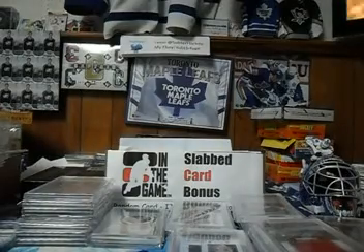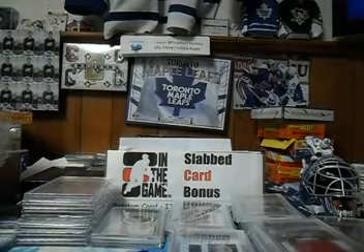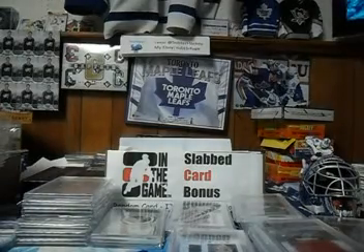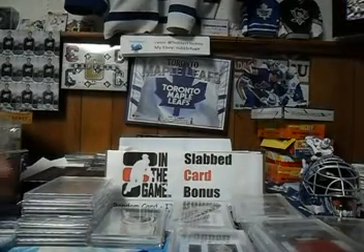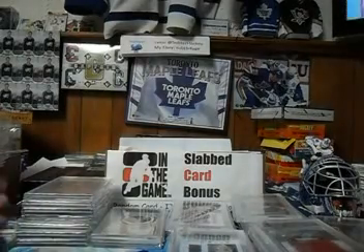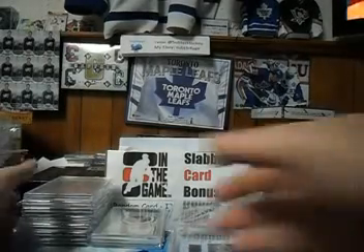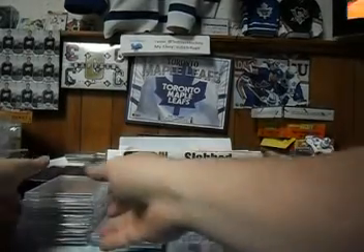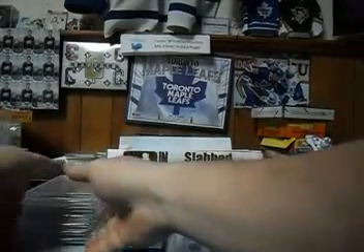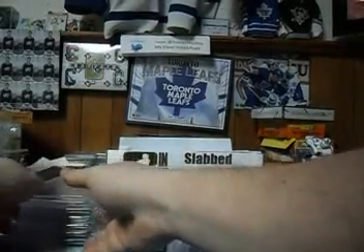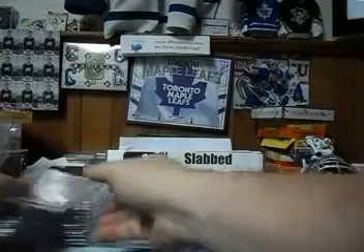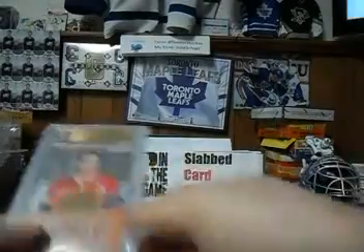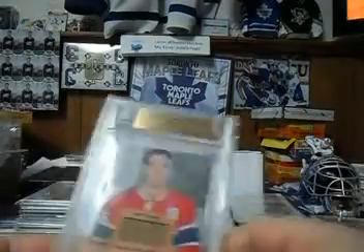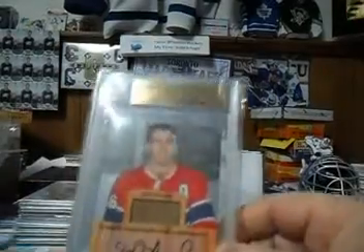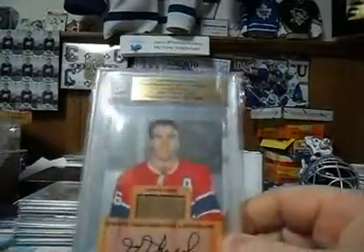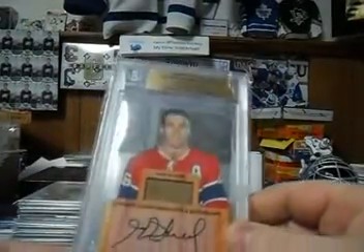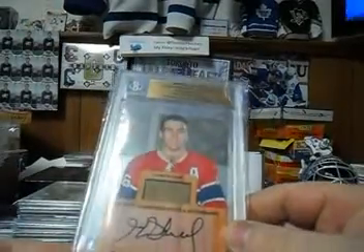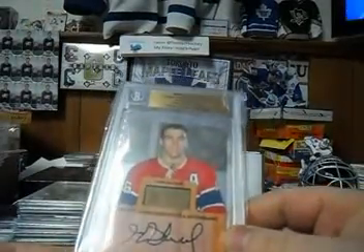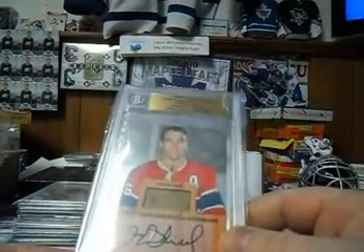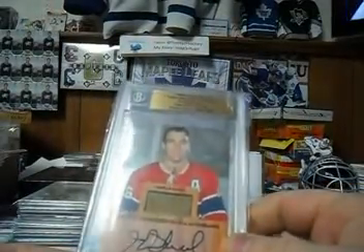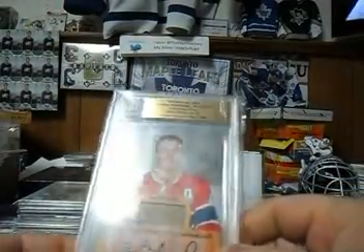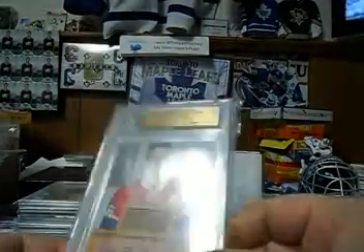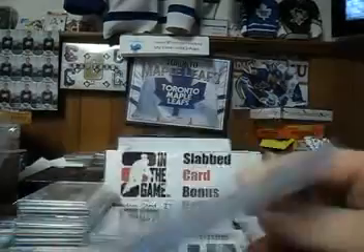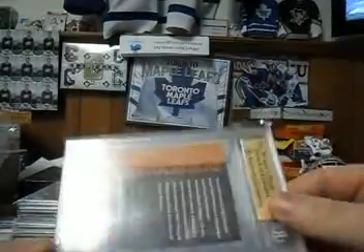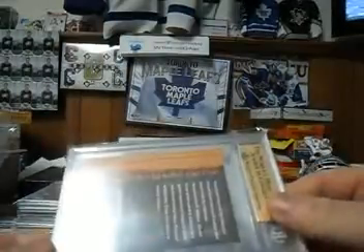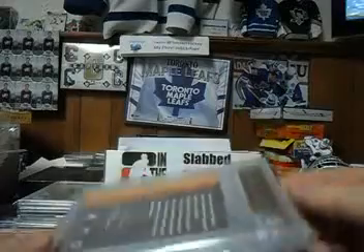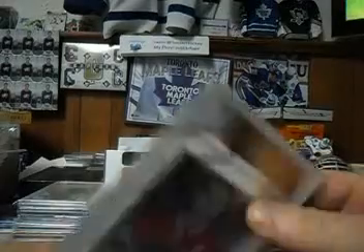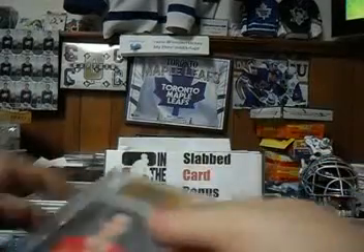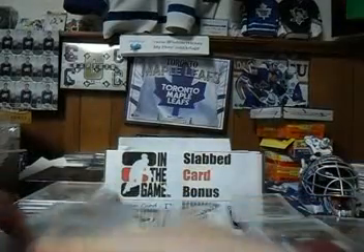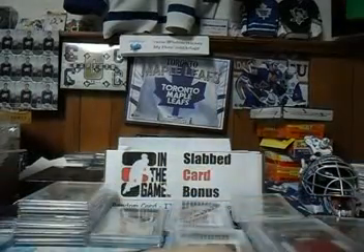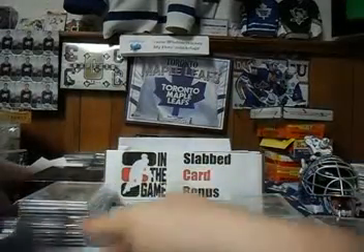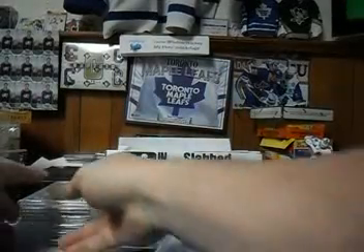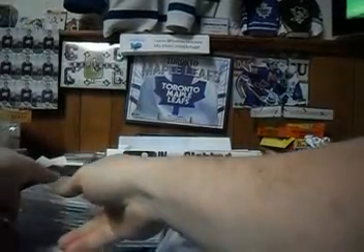So anyways, starting off with the big guy. This is the Henri Richard Stick and Autograph. This is an expensive card and it comes paired with 7 other cards.